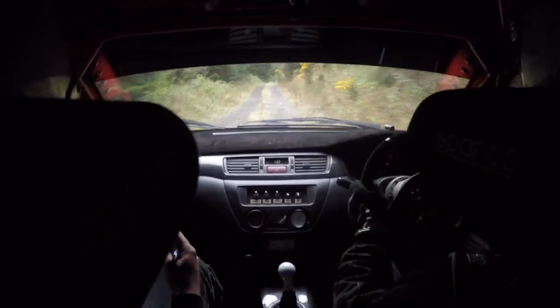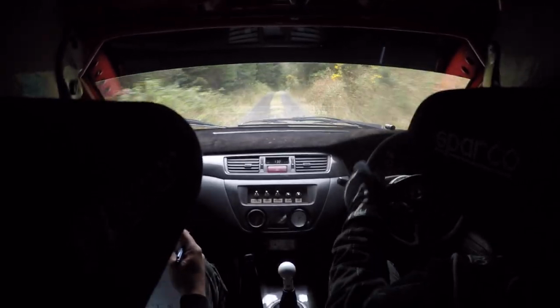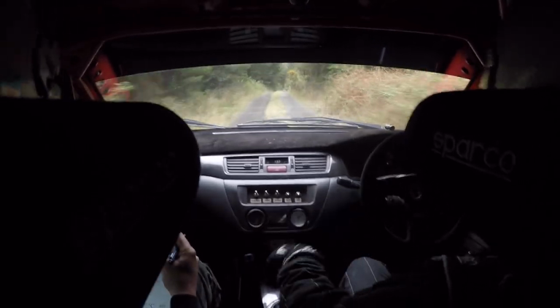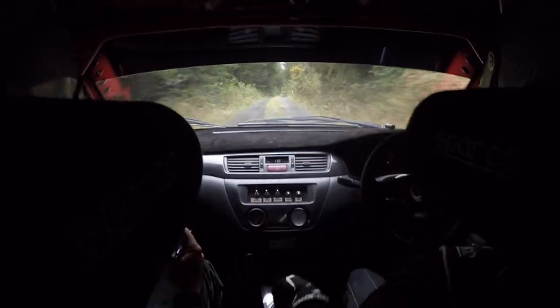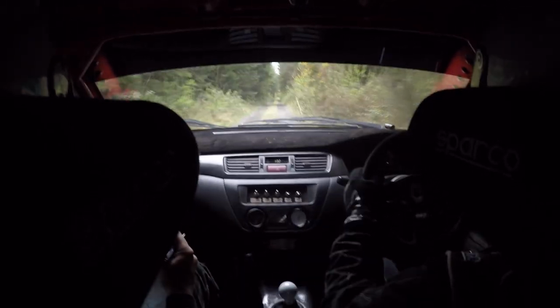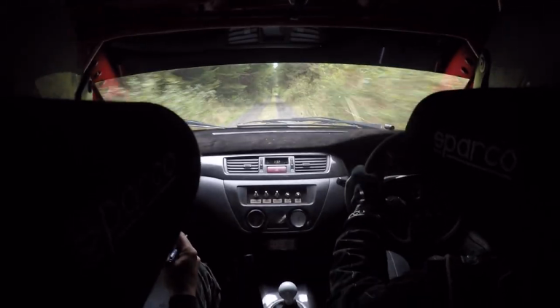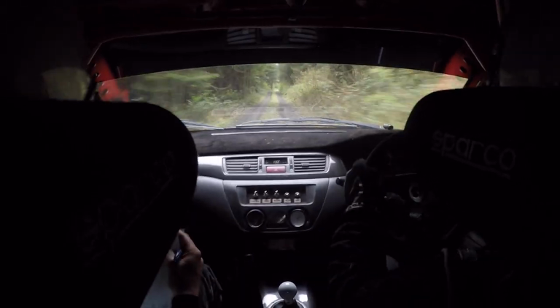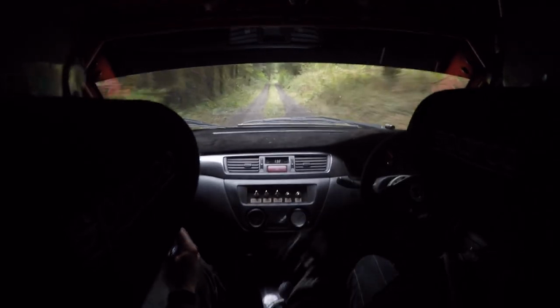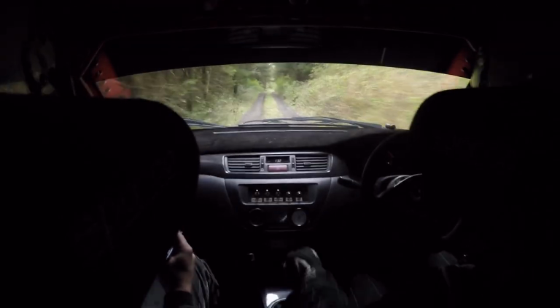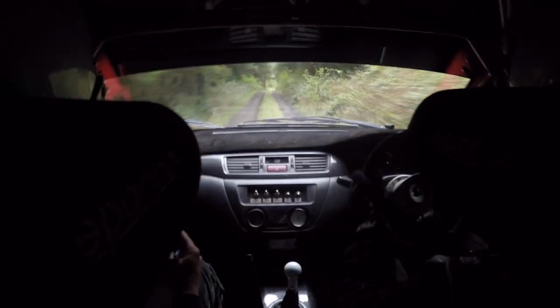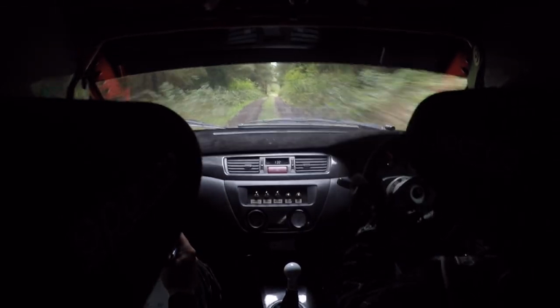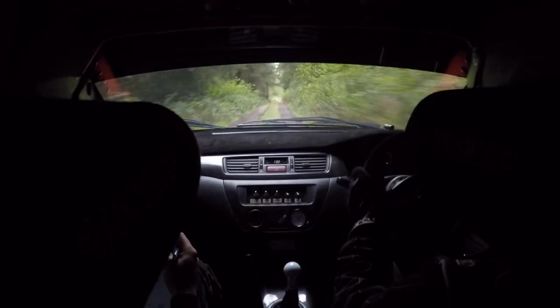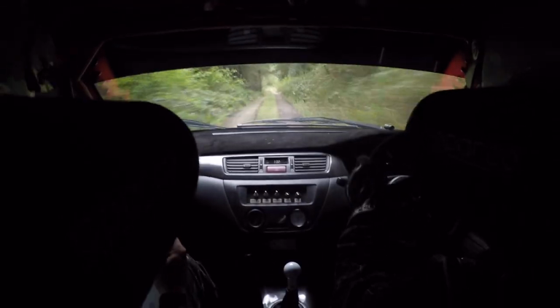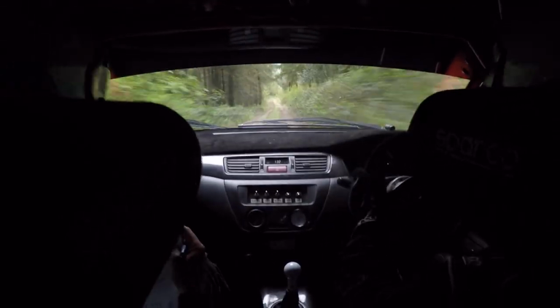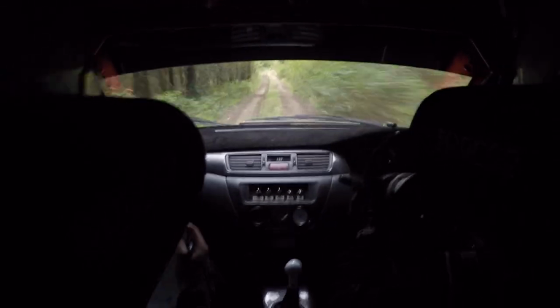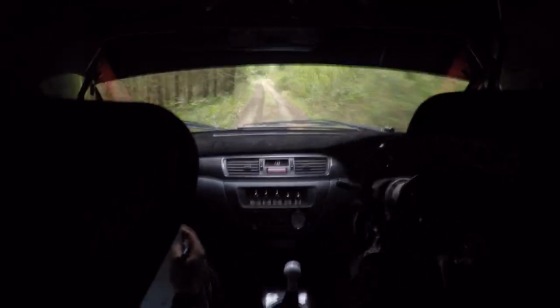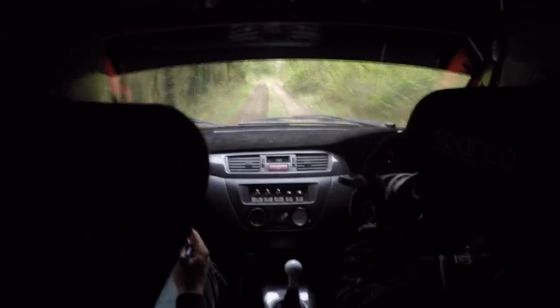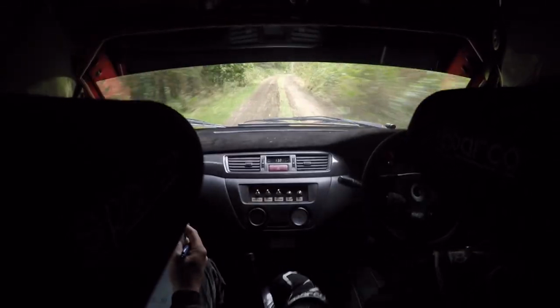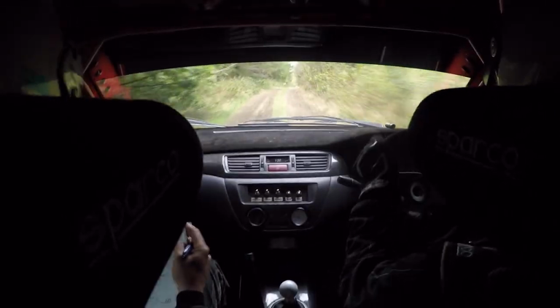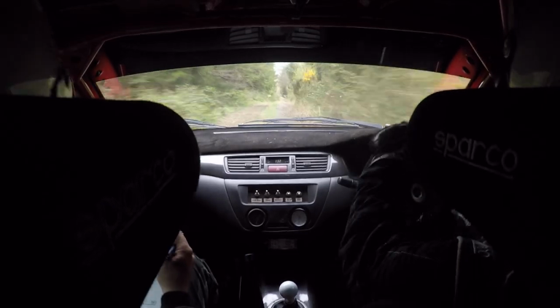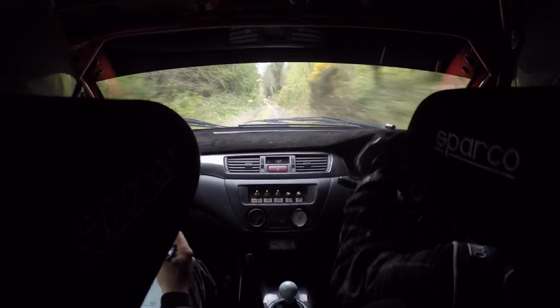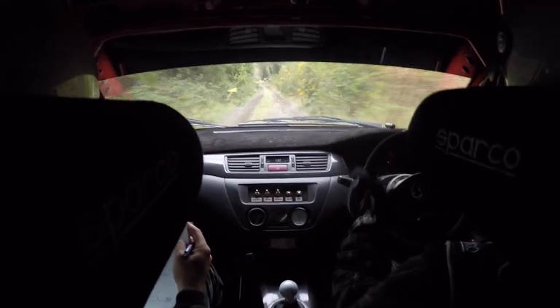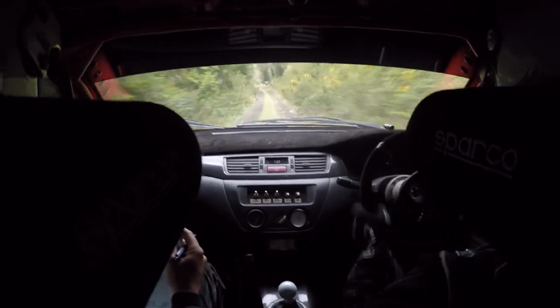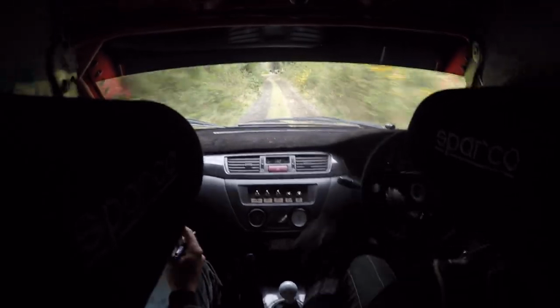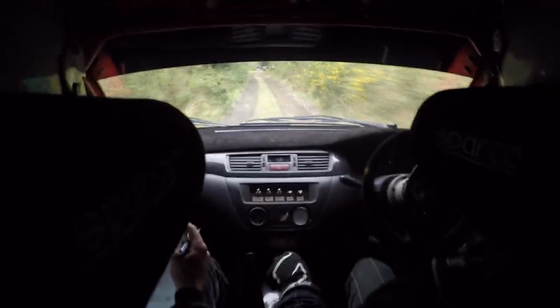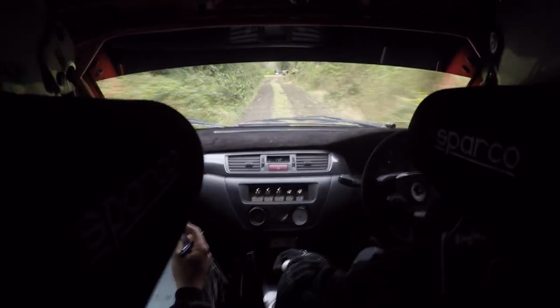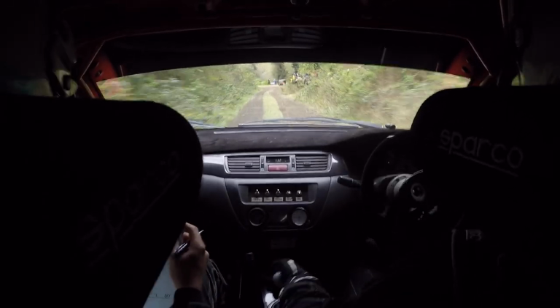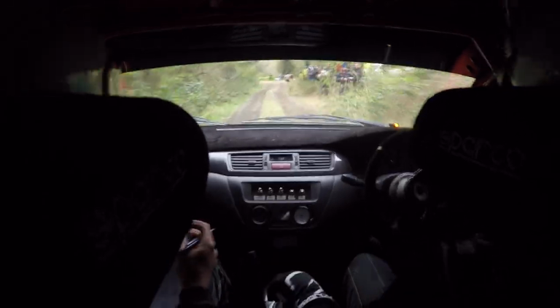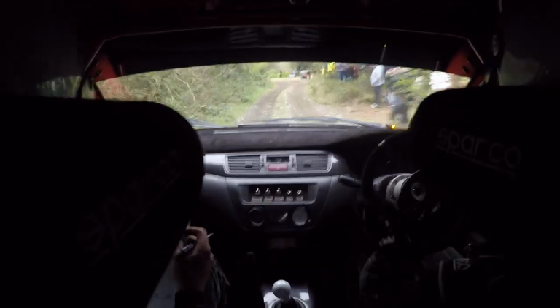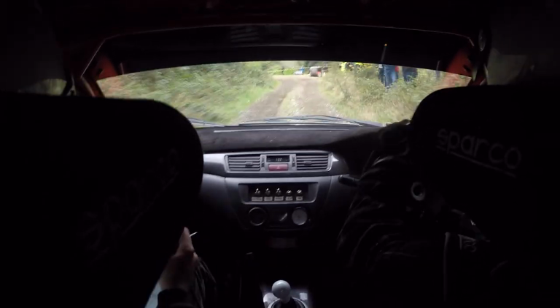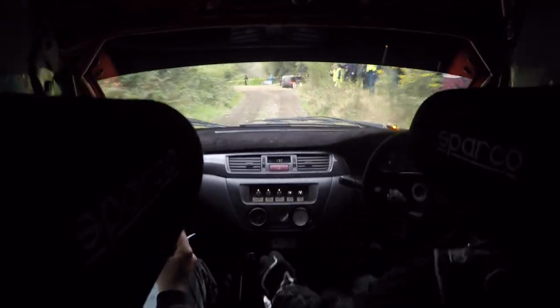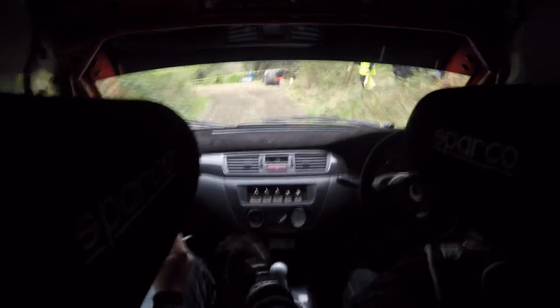Flat crest. 80. Over bumps. 6 right over crest. 130 down. Over rough. Open hairpin left before the rock. 60.